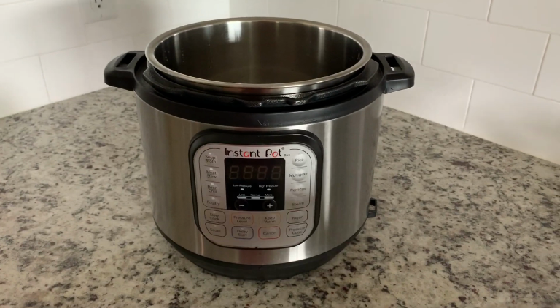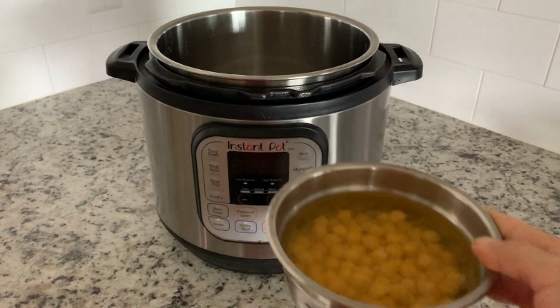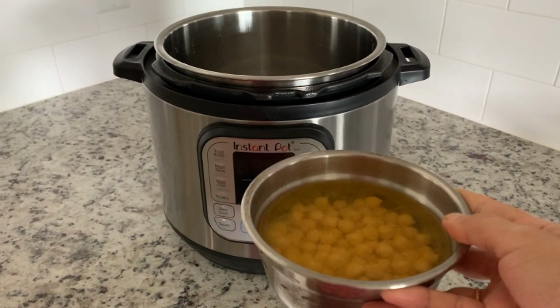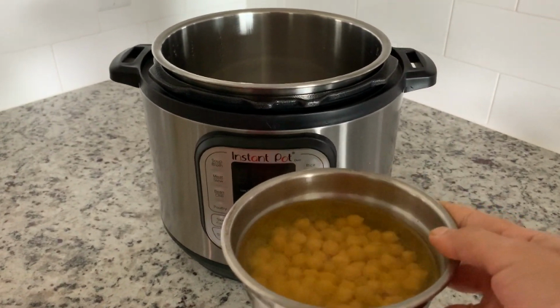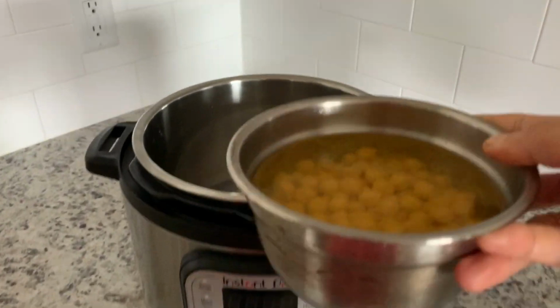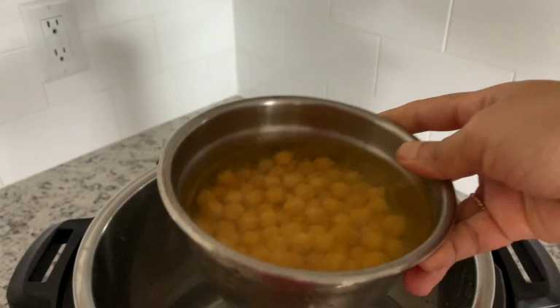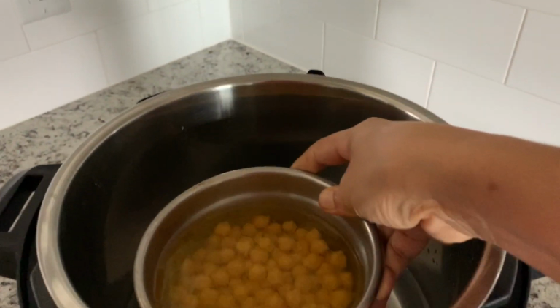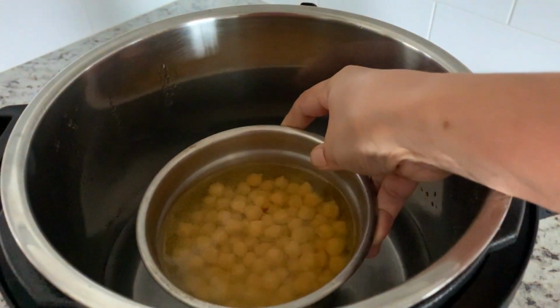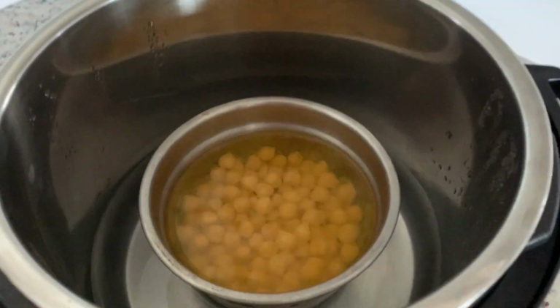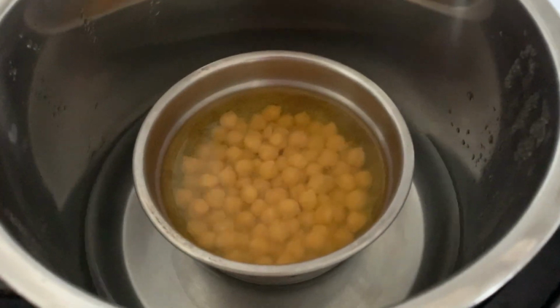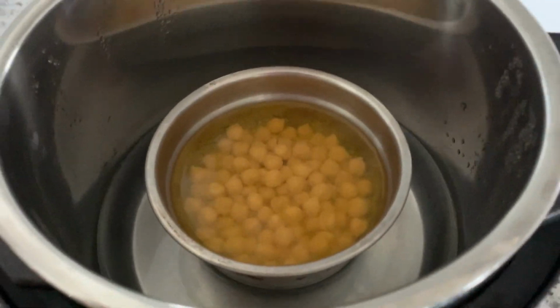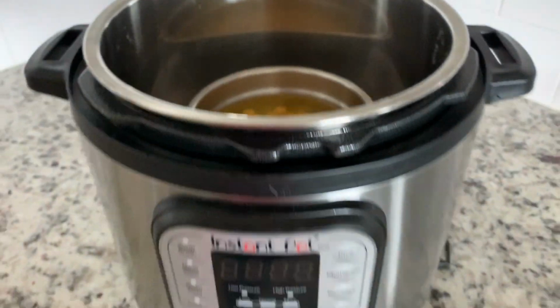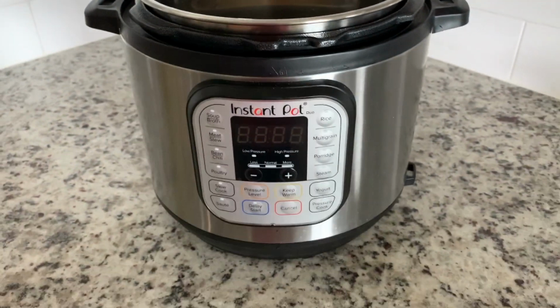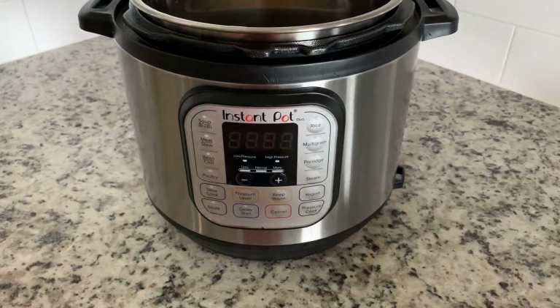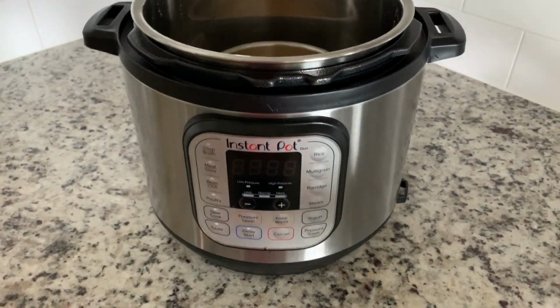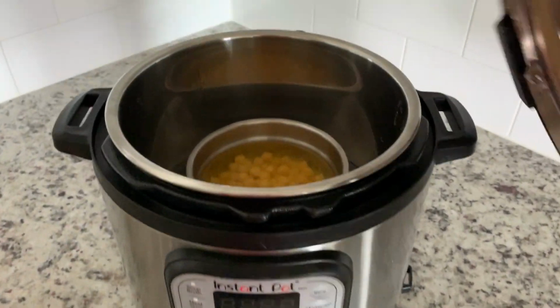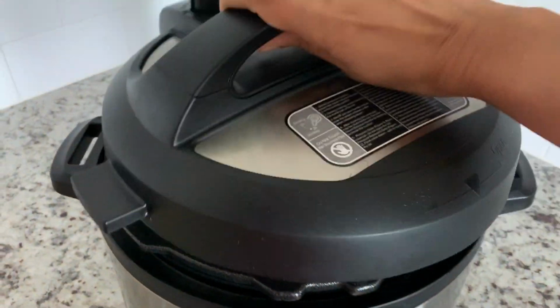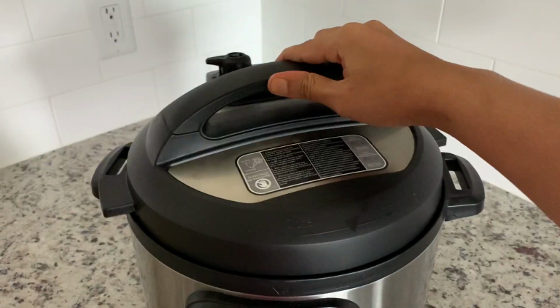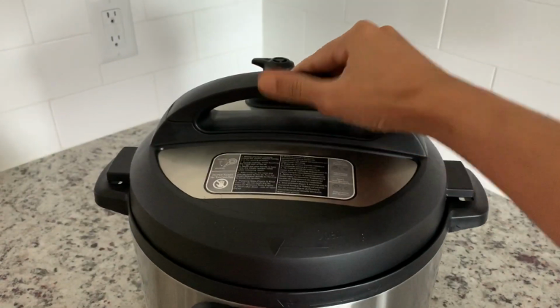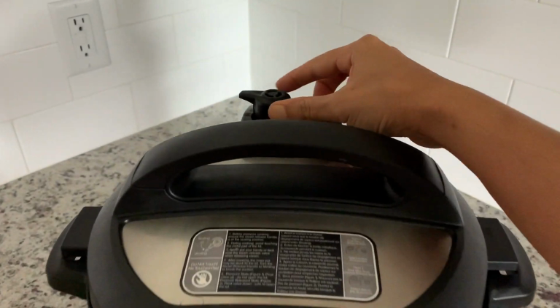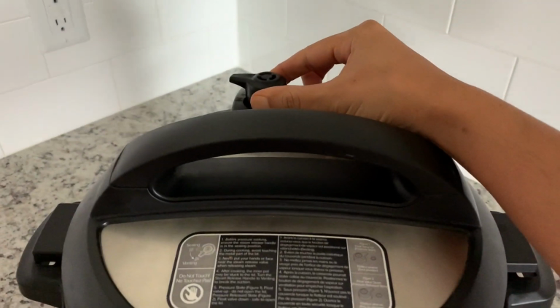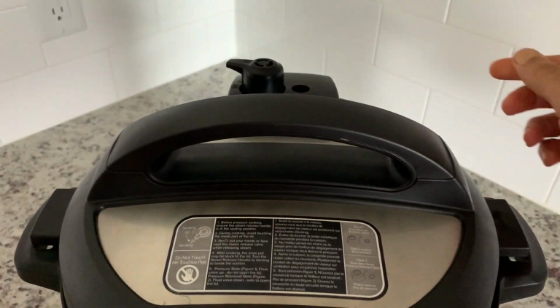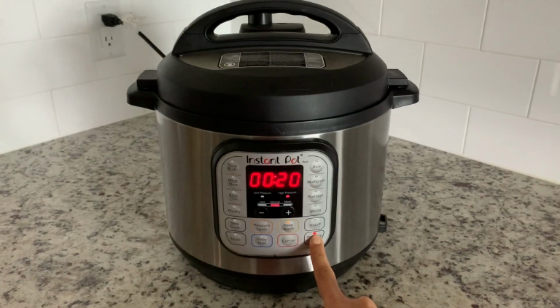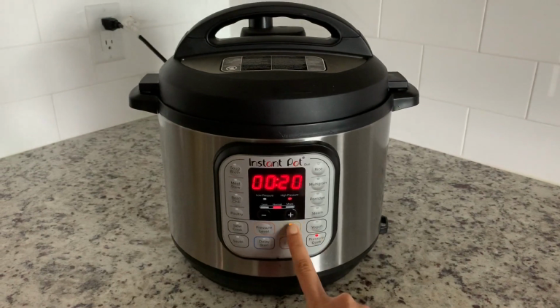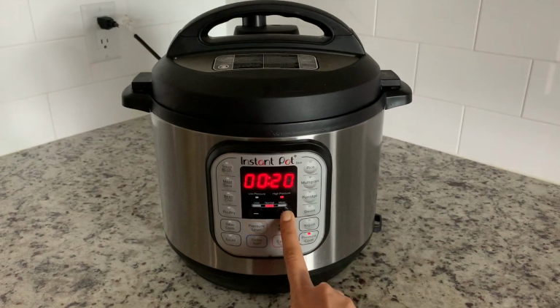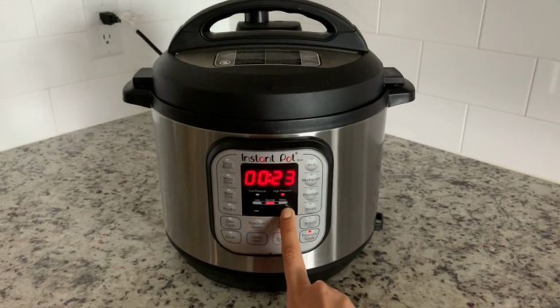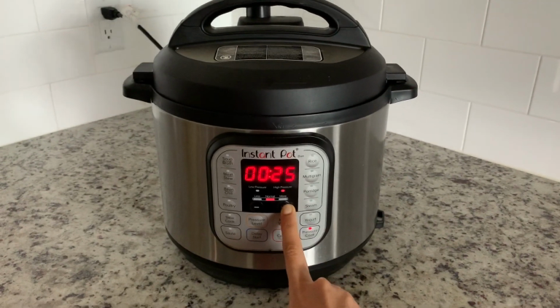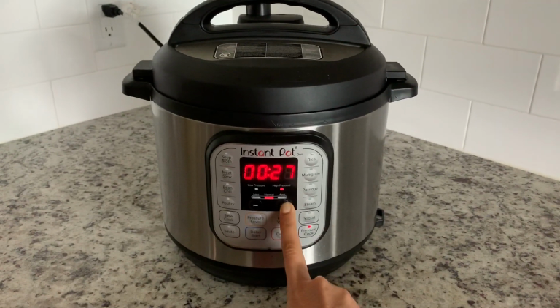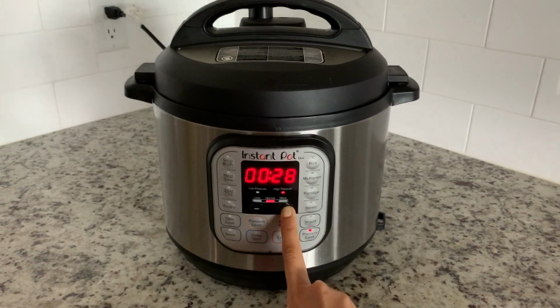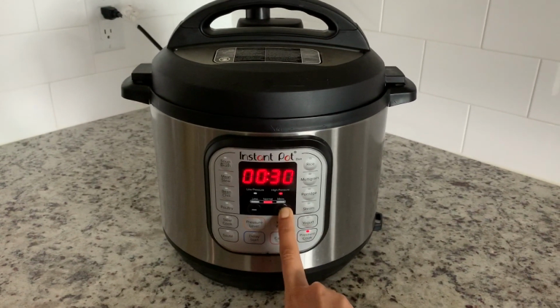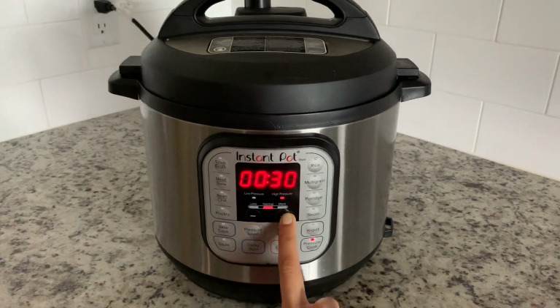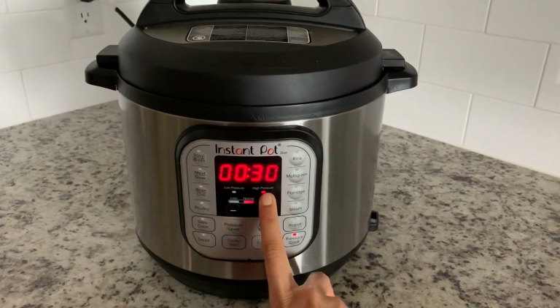I am going to cook them in an instant pot. I am going to put the bowl in the main pot, close the lid, and seal it. I am going to cook it on high pressure in the pressure cooker.